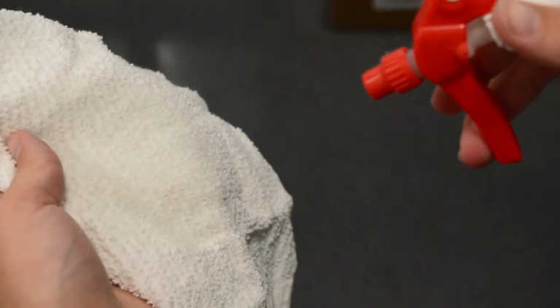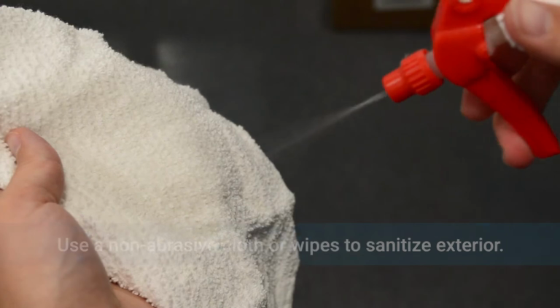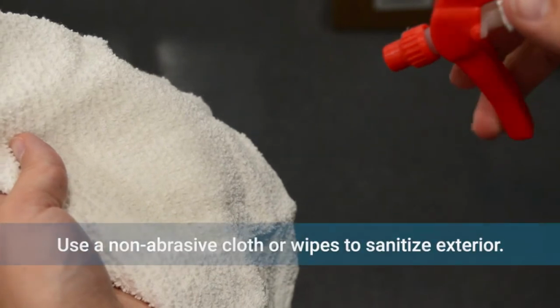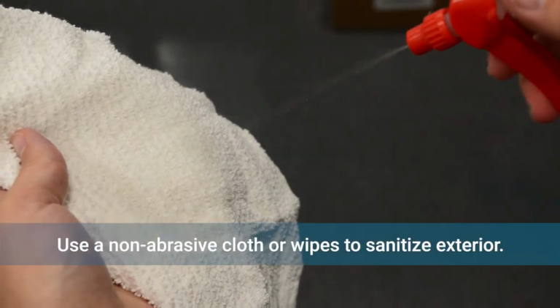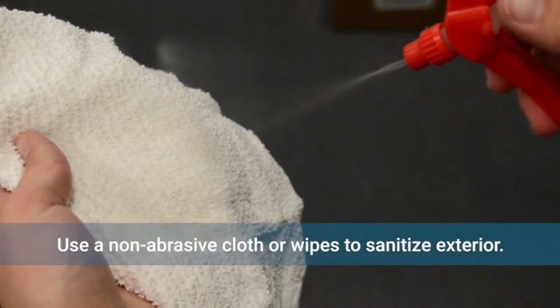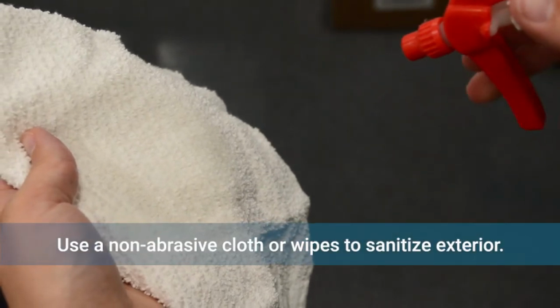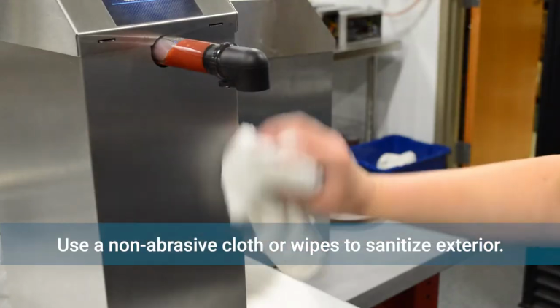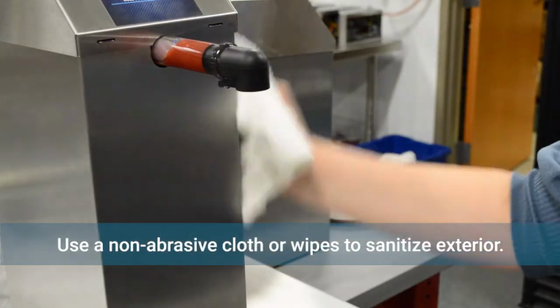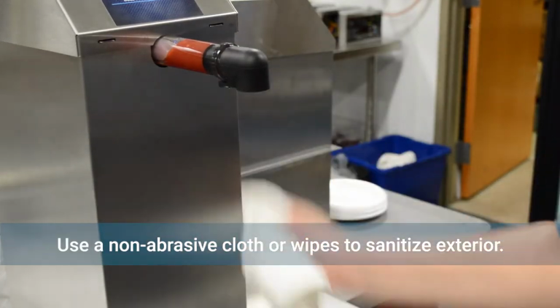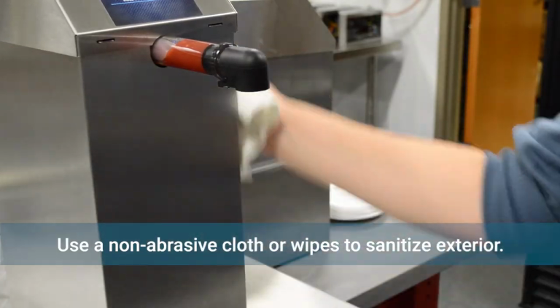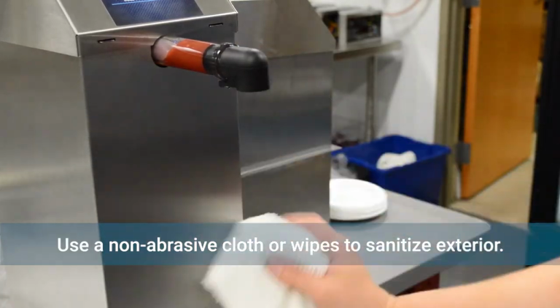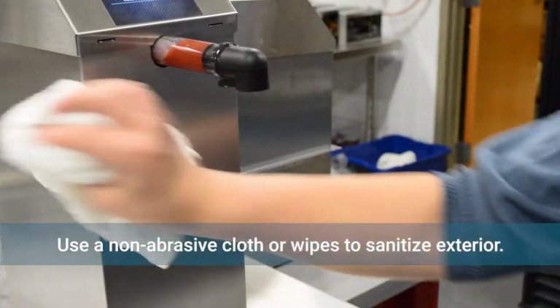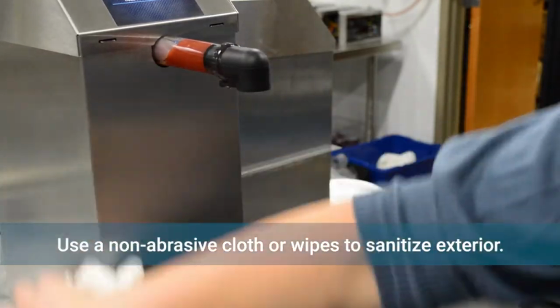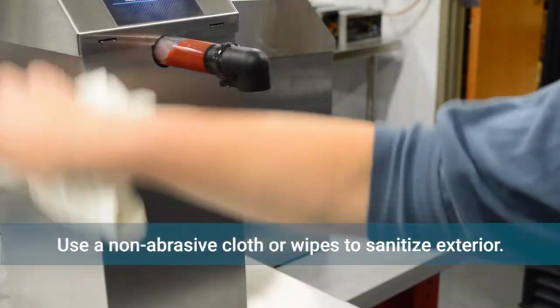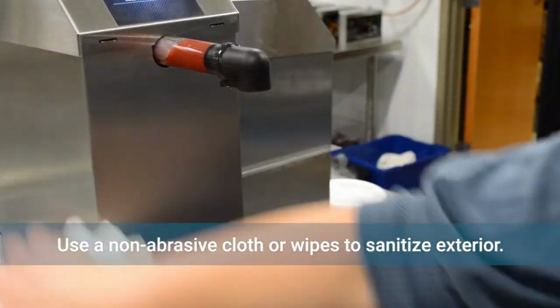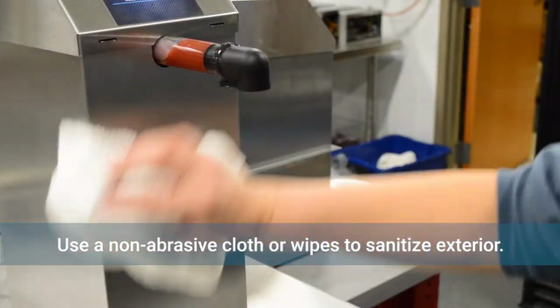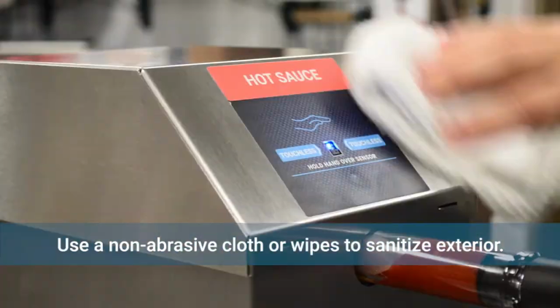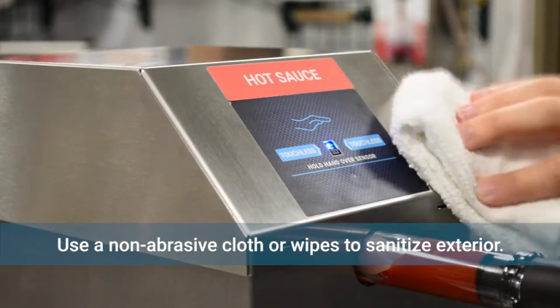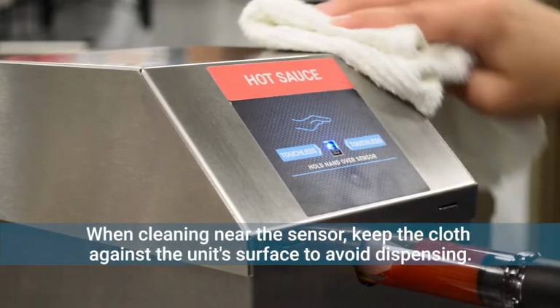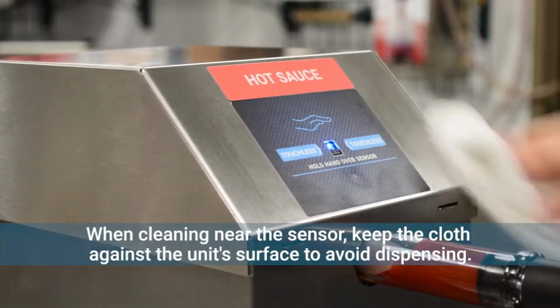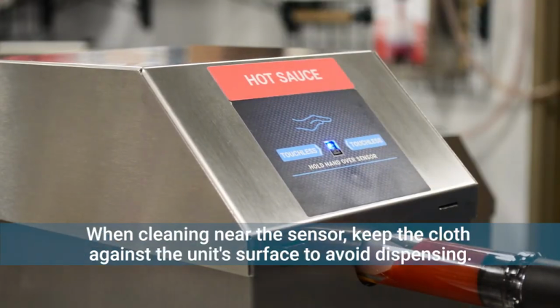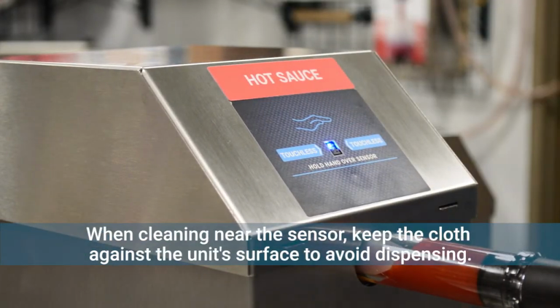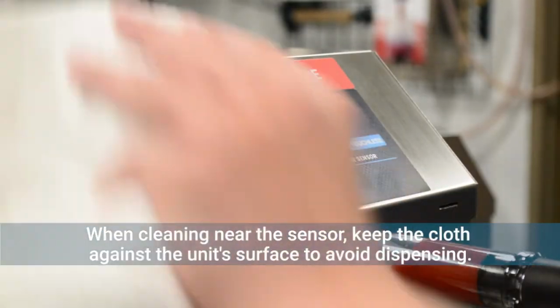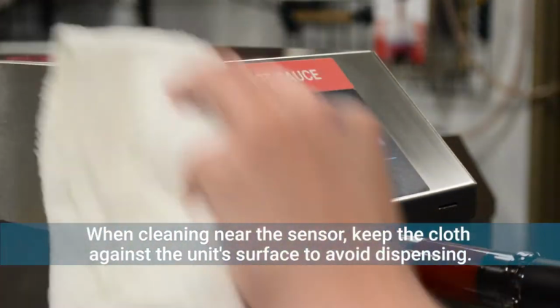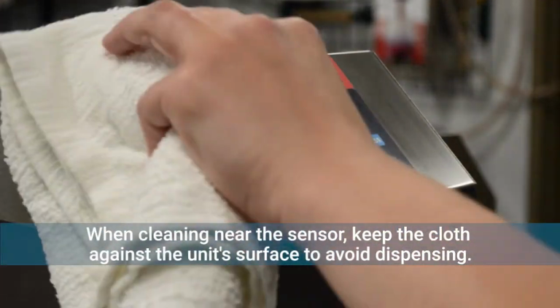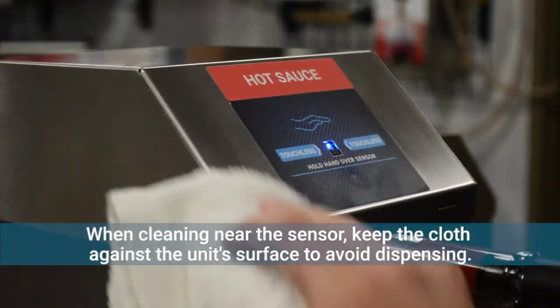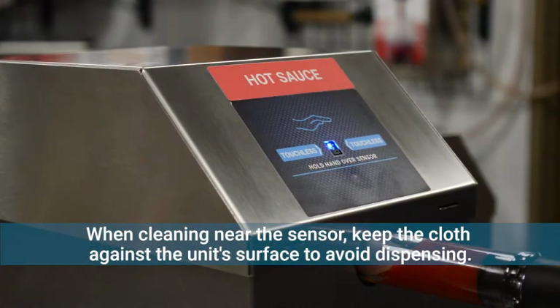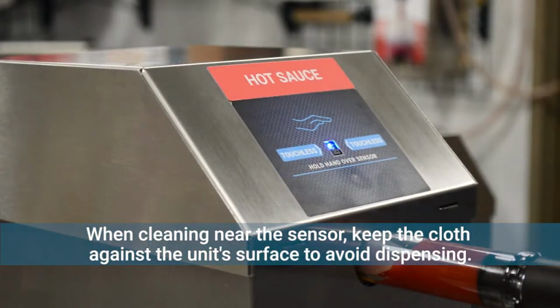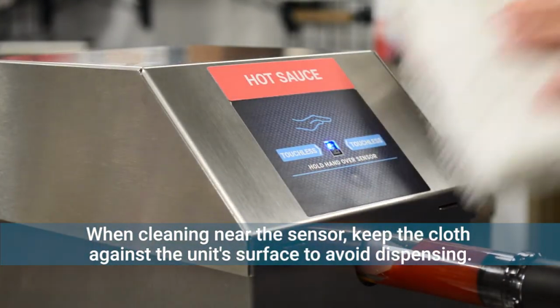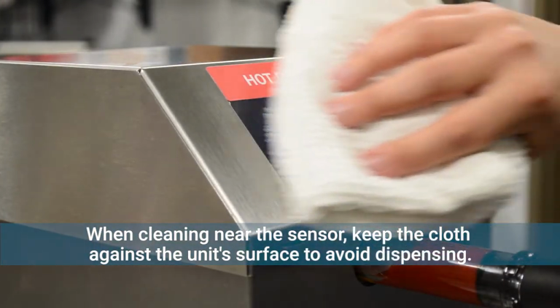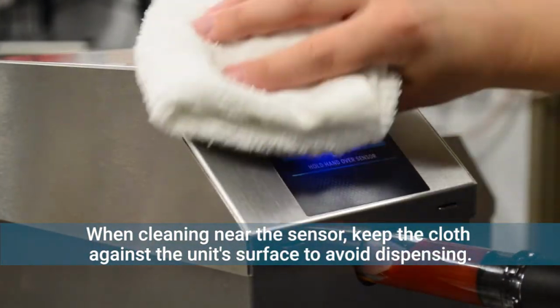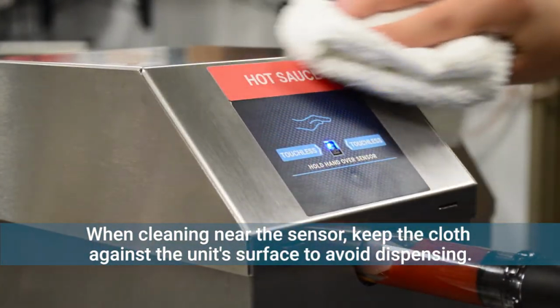For surface cleaning throughout the day, spray a towel with non-corrosive sanitizing spray and wipe down the exterior. When cleaning near the sensor, keep your hand against the unit to avoid triggering a dispense.